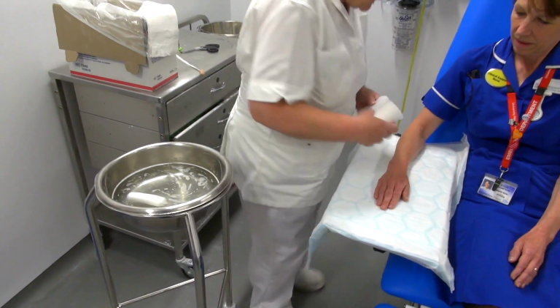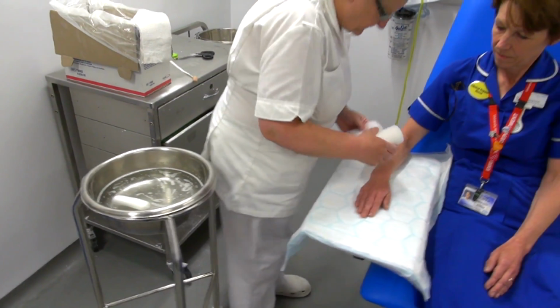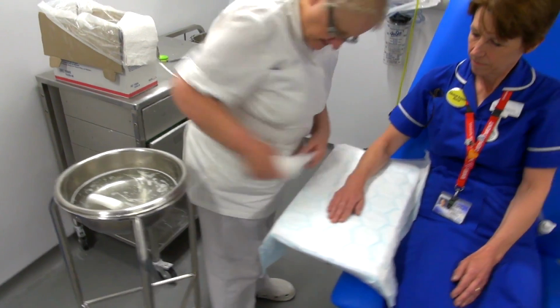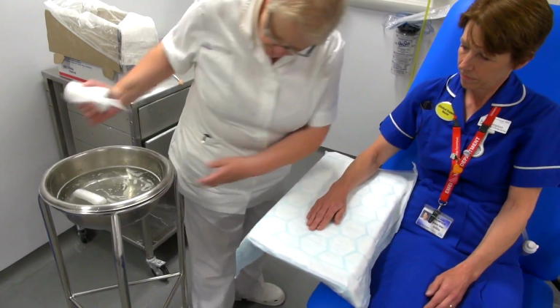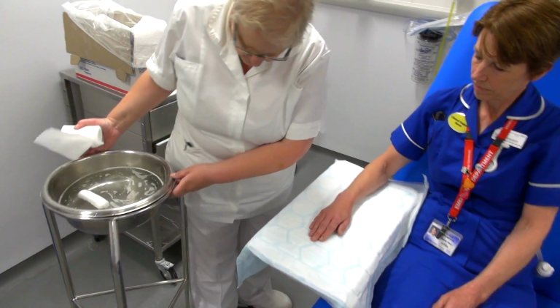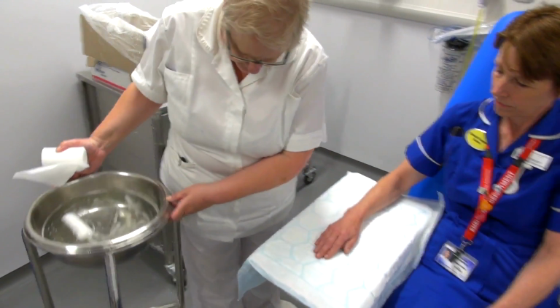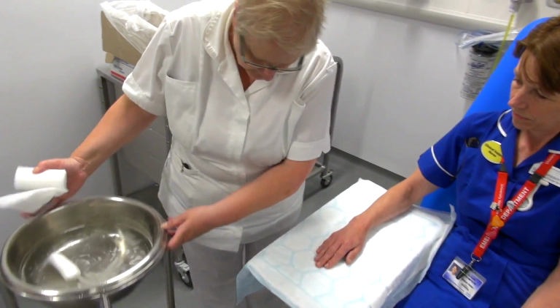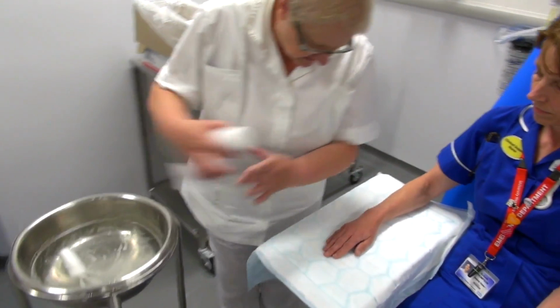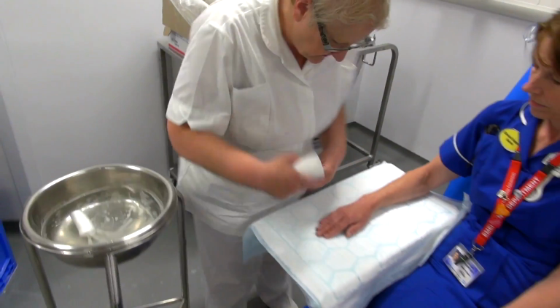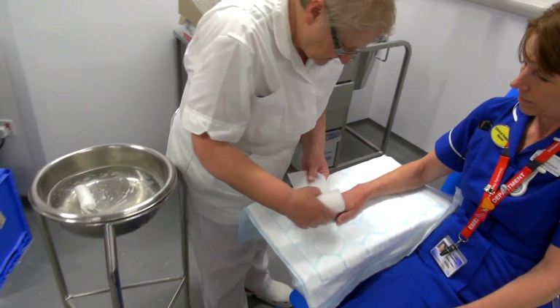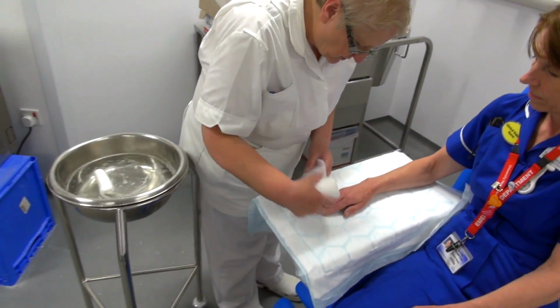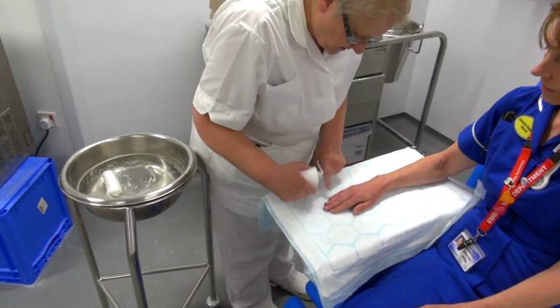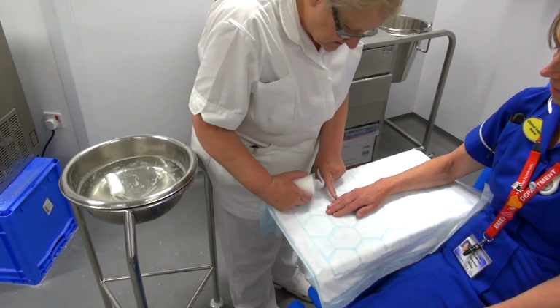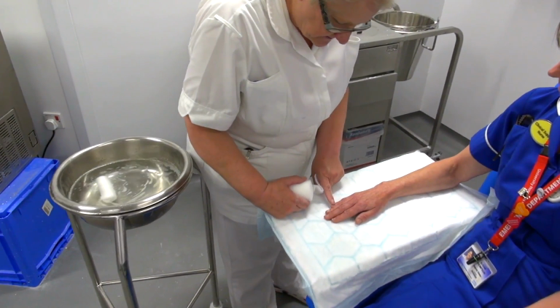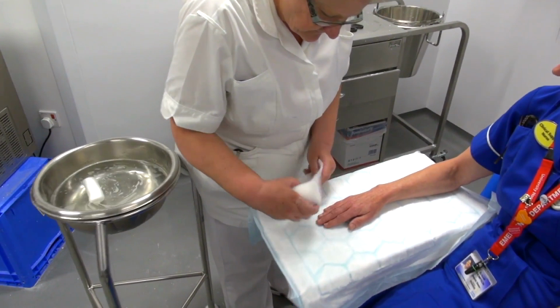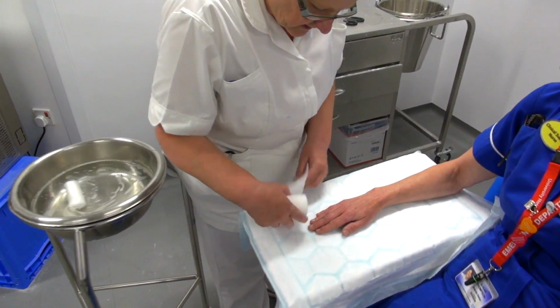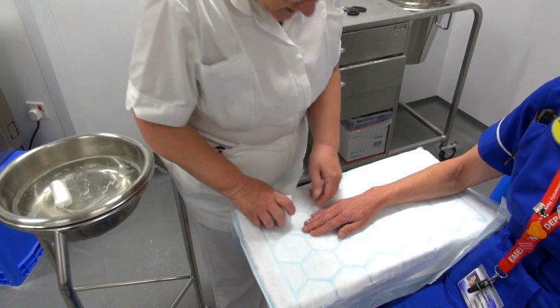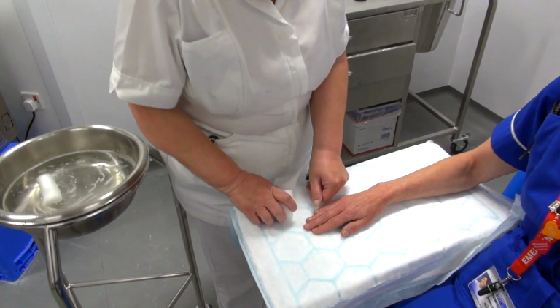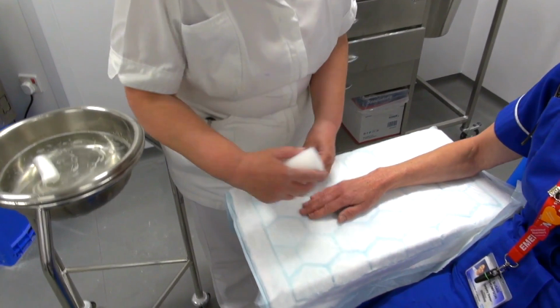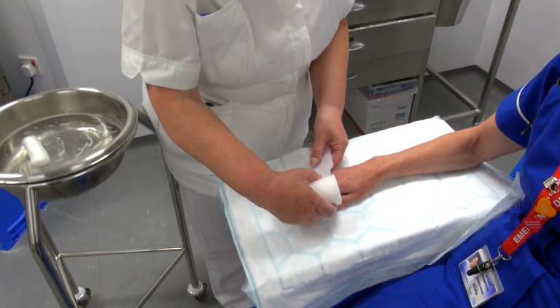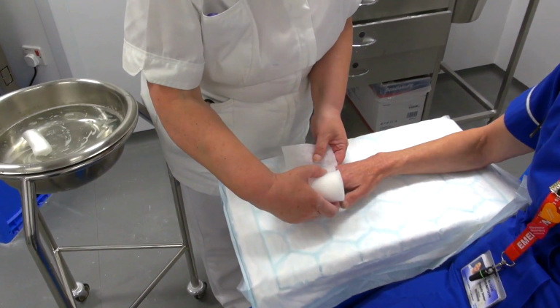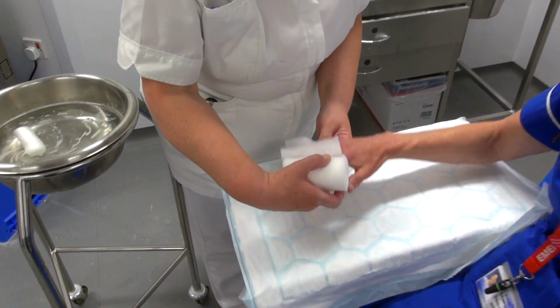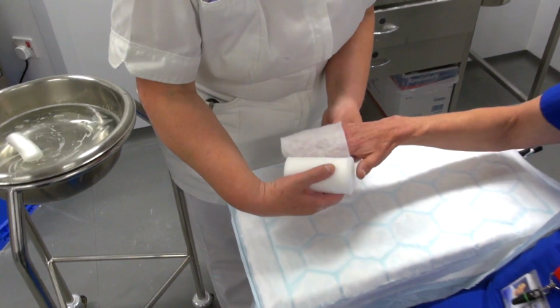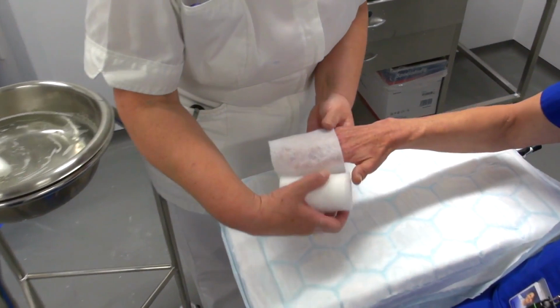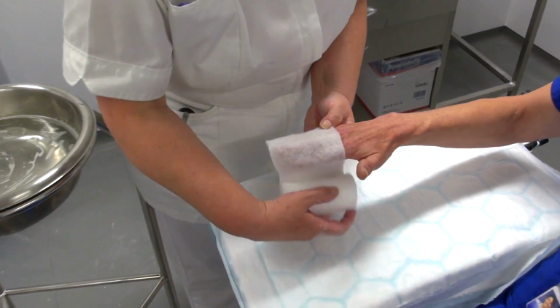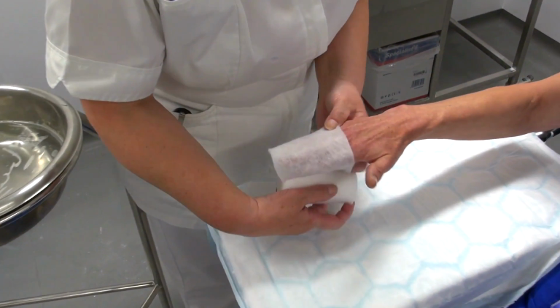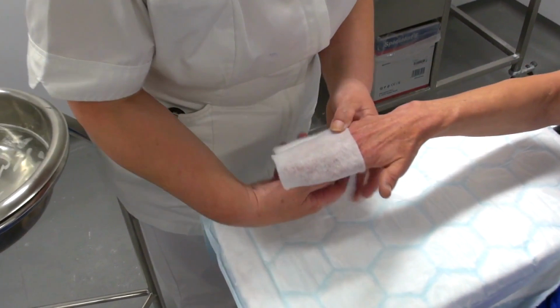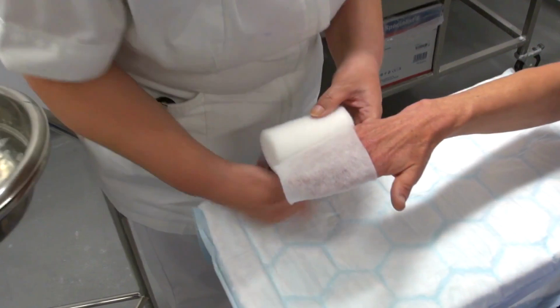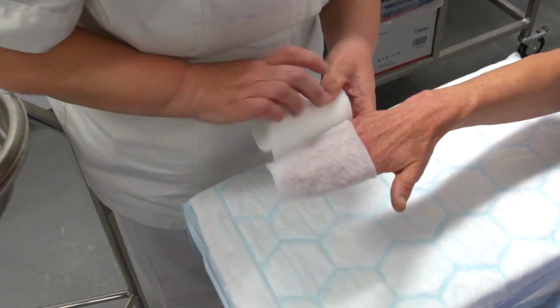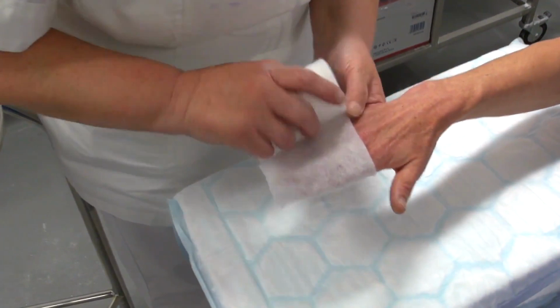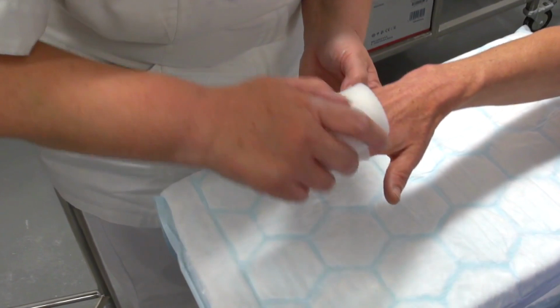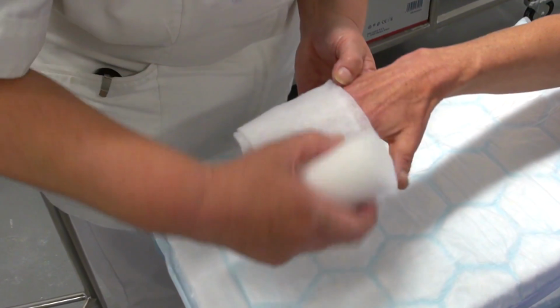So, as normal, you put your bandage on. Because we're going up to the tip of the finger, you put your padding on just above your finger.